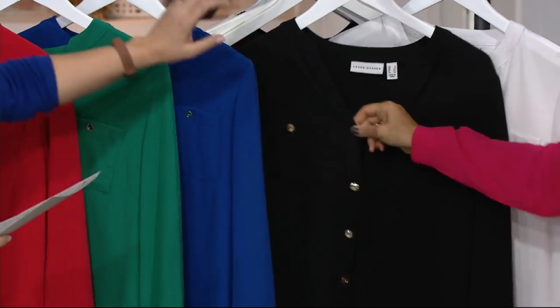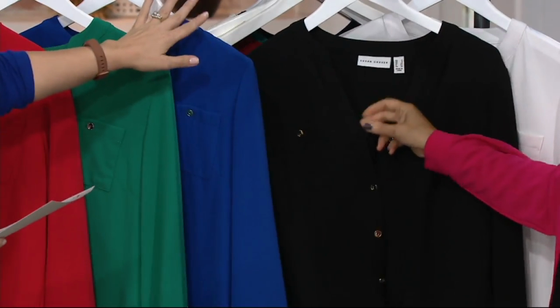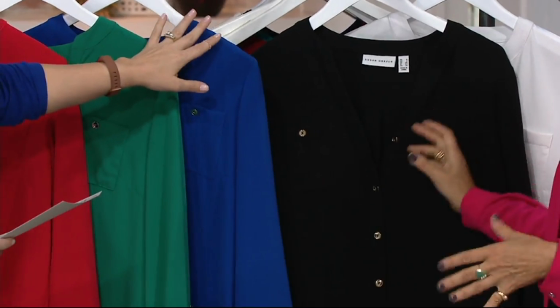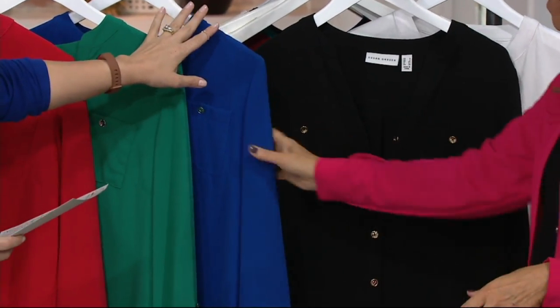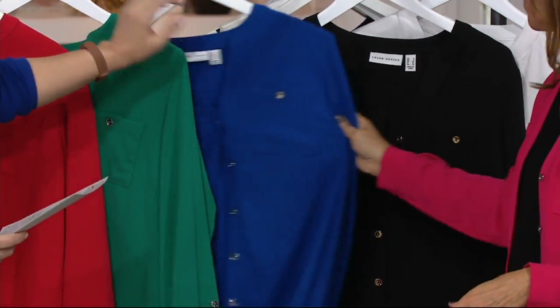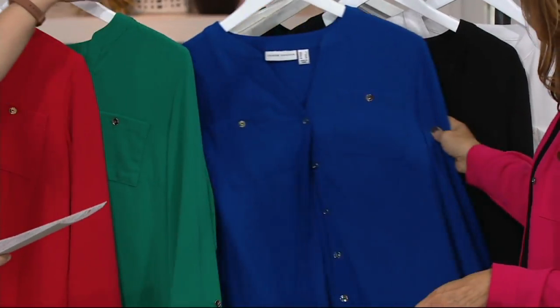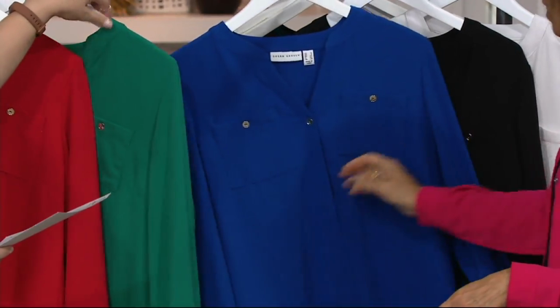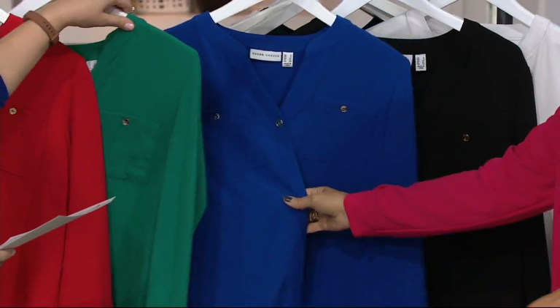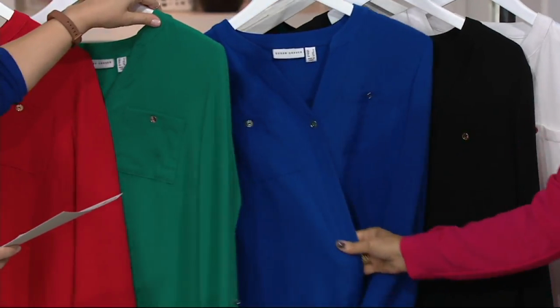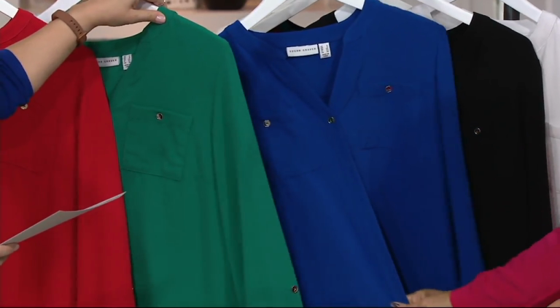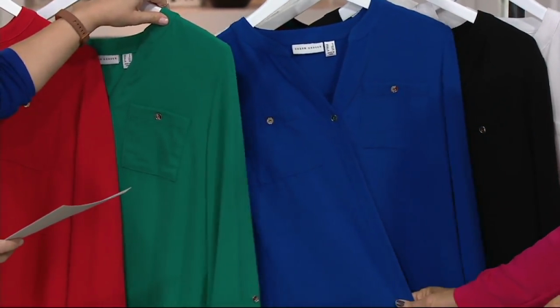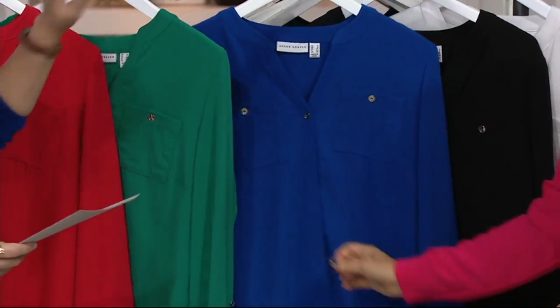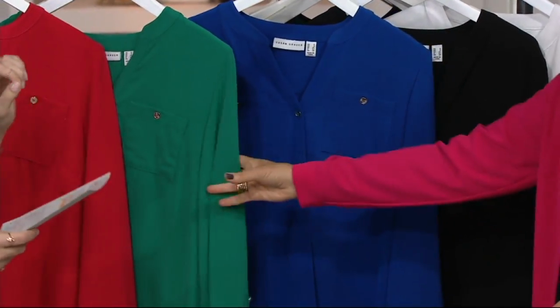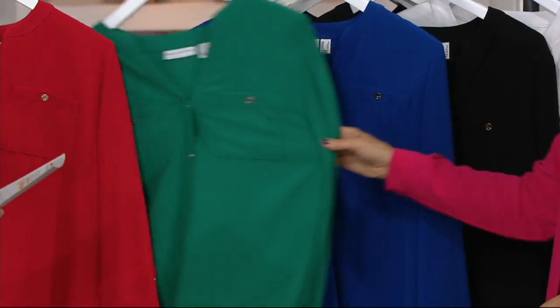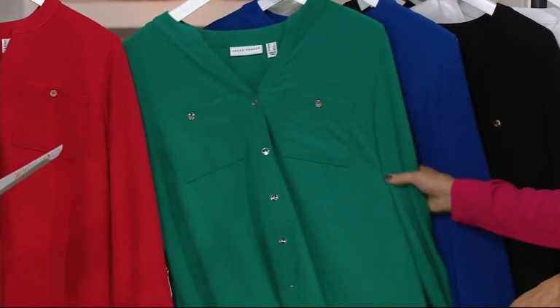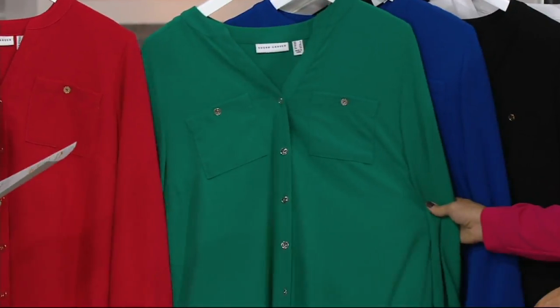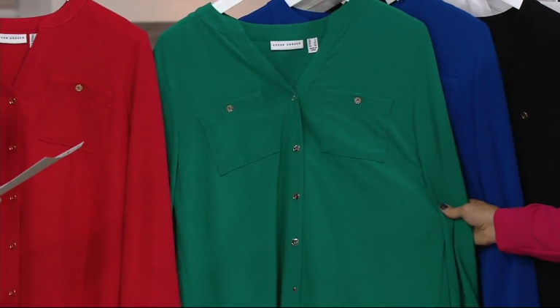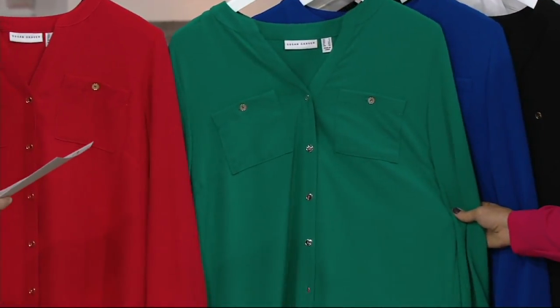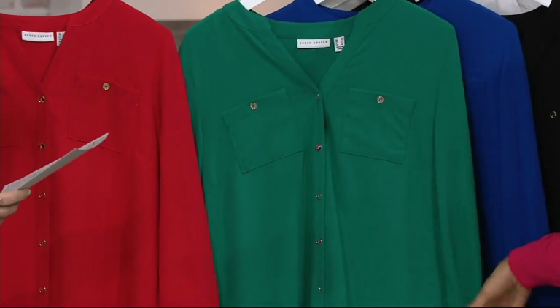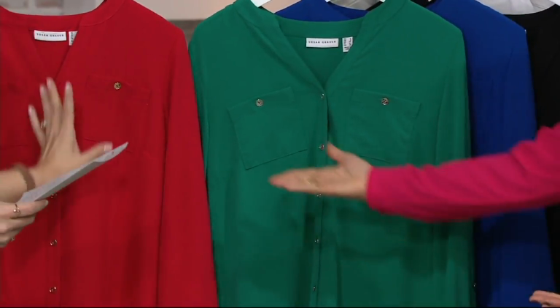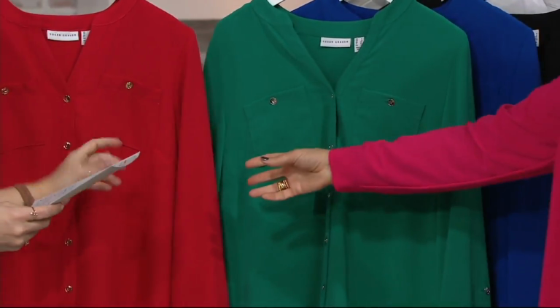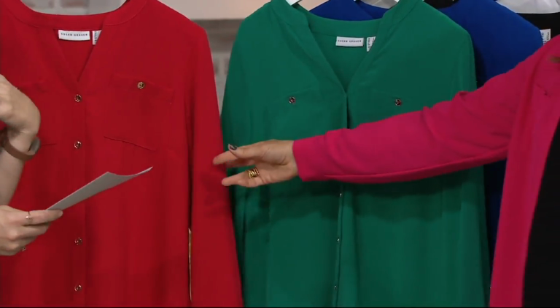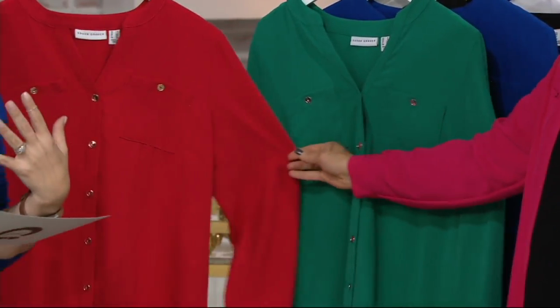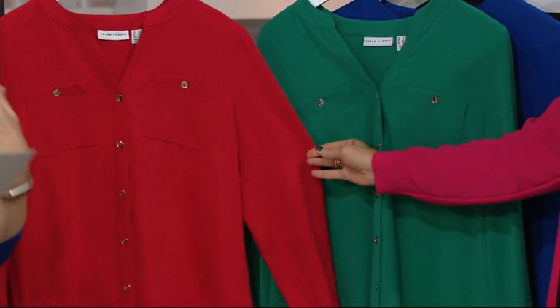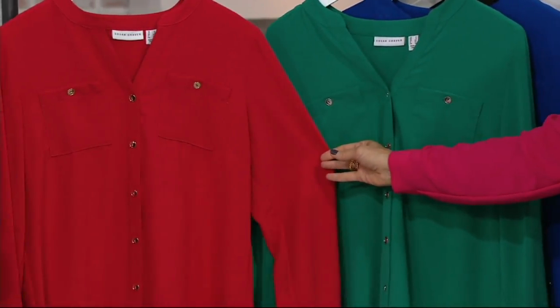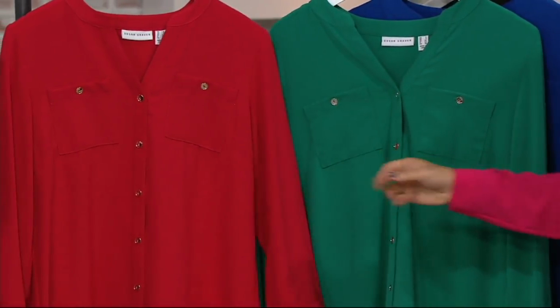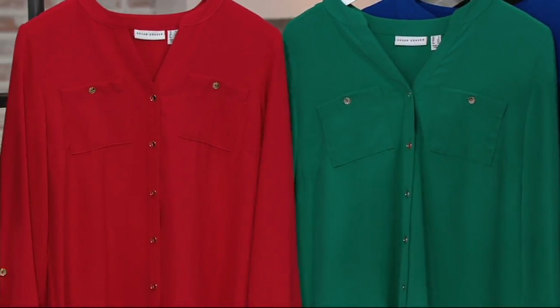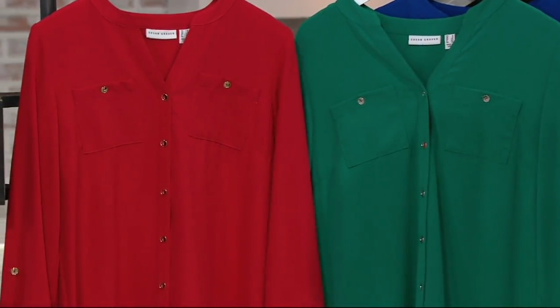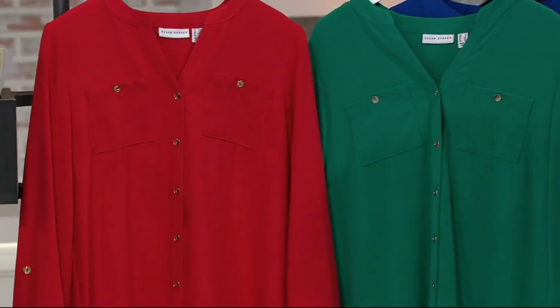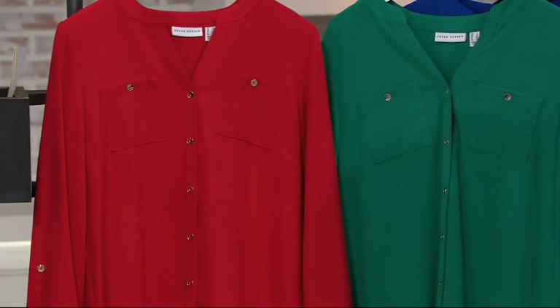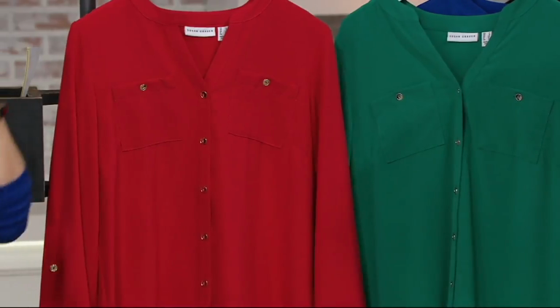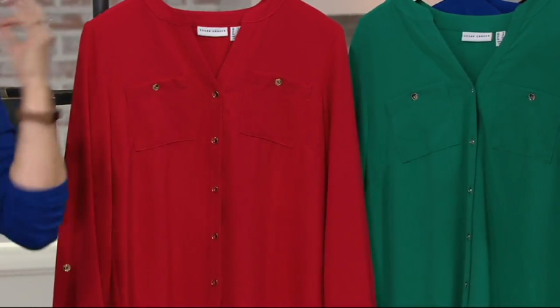We have lapis blue — how pretty is that blue — and imperial jade, which is a great color. Then we have cherry, which is a beautiful shade of red. I do need to mention that these are numeric sizes.